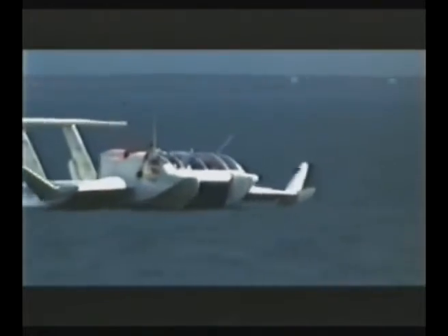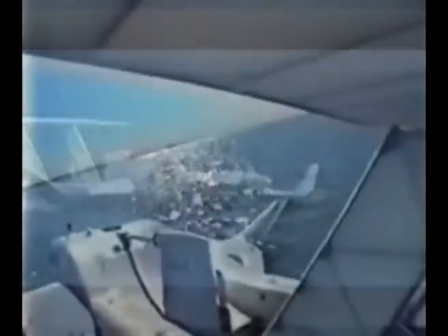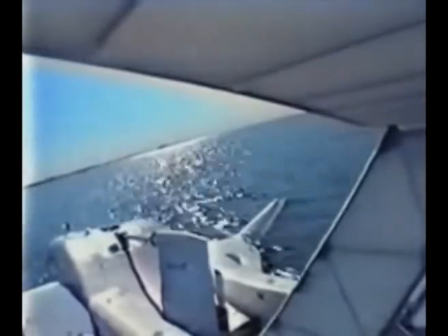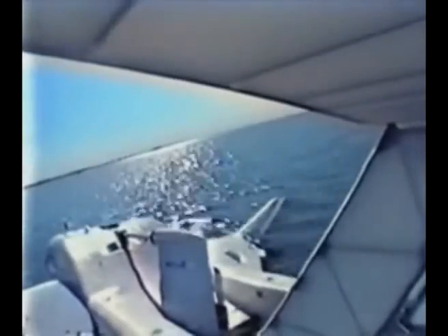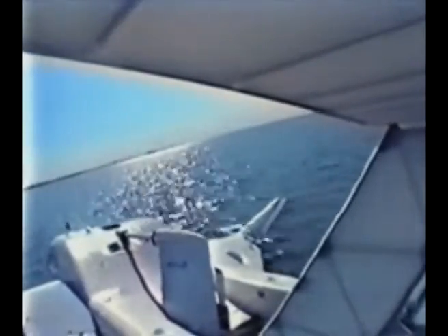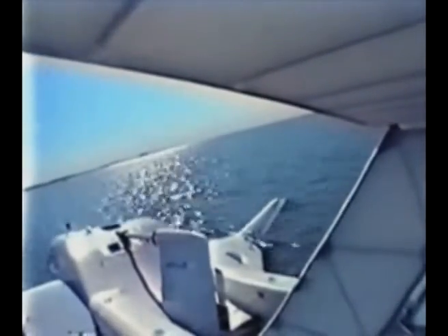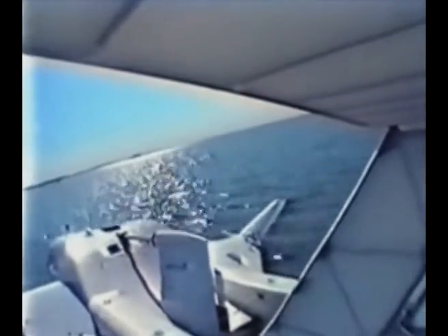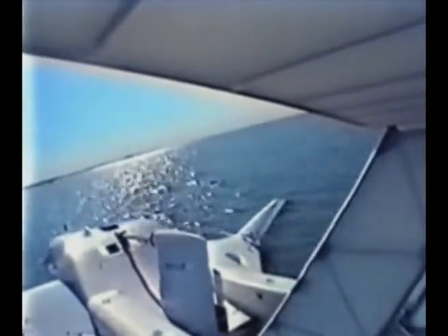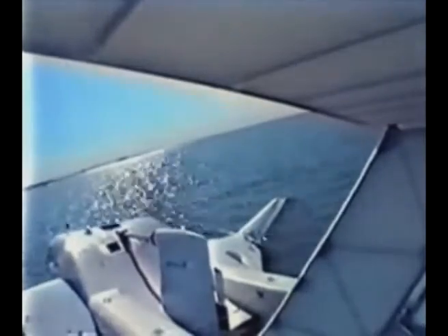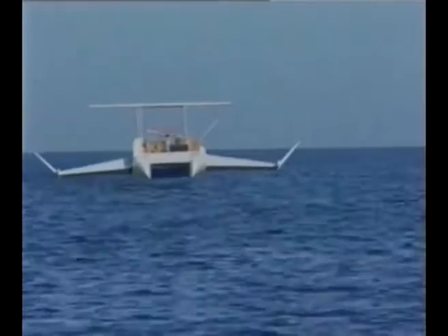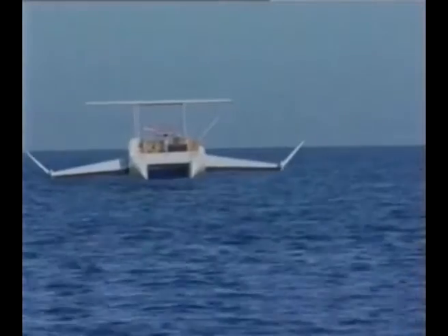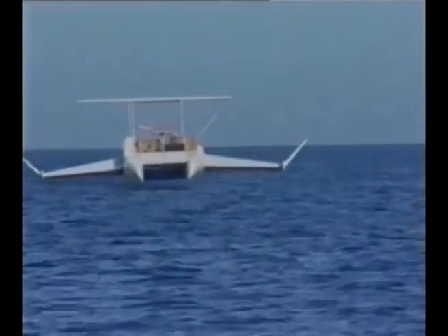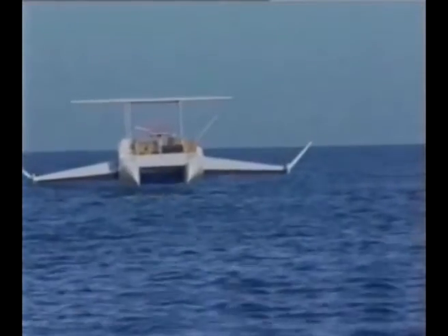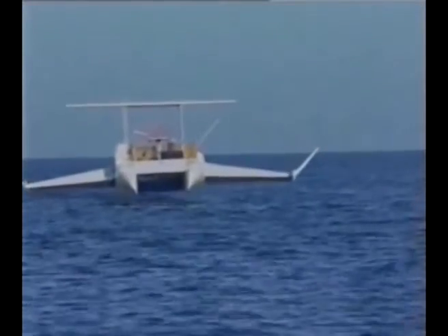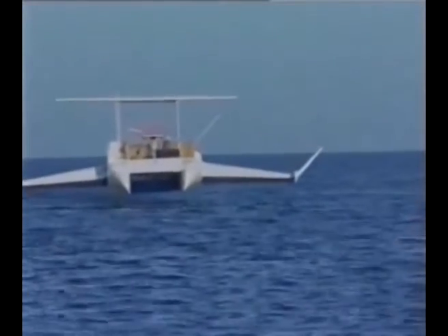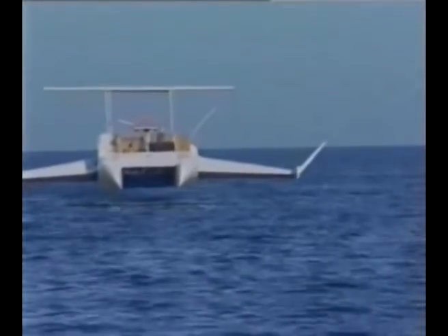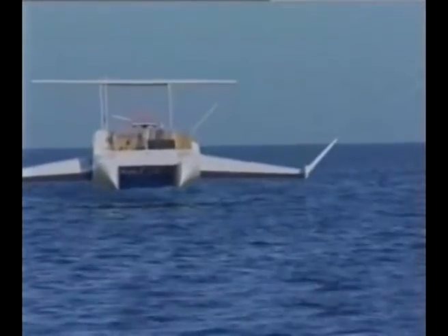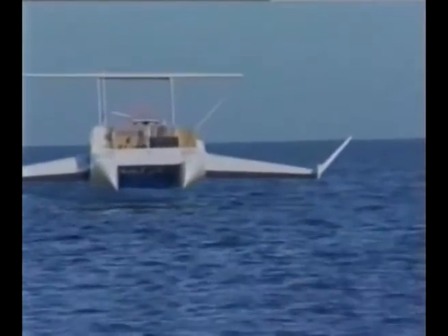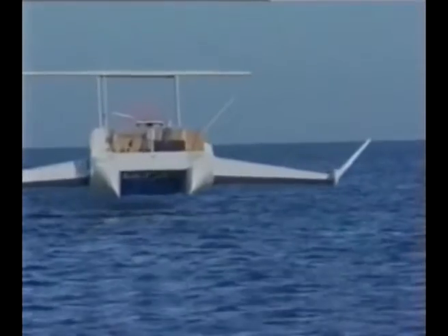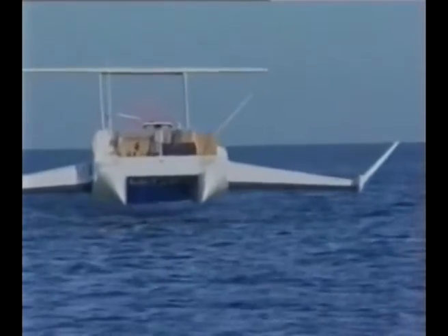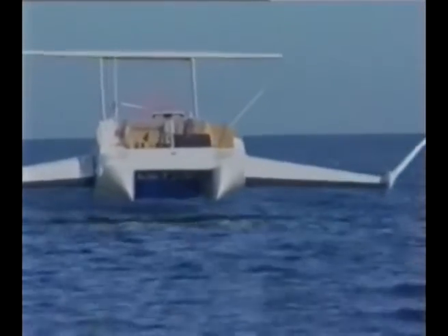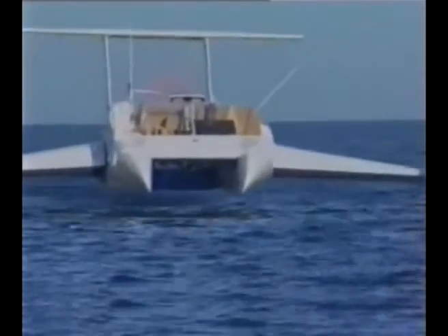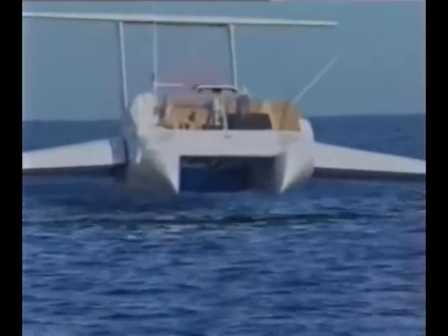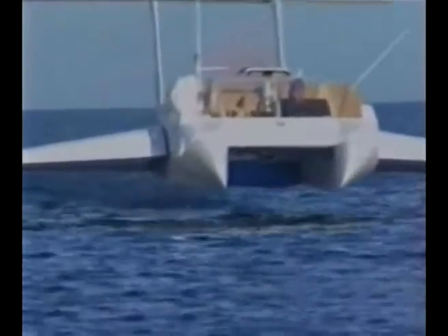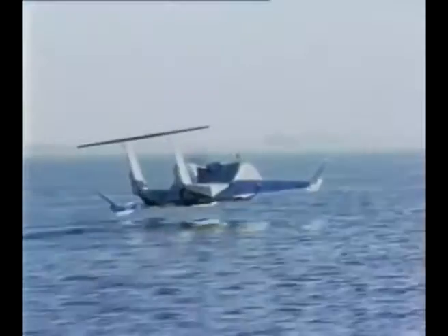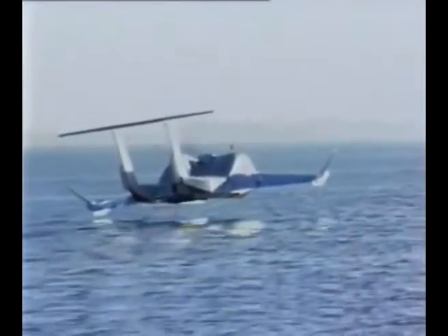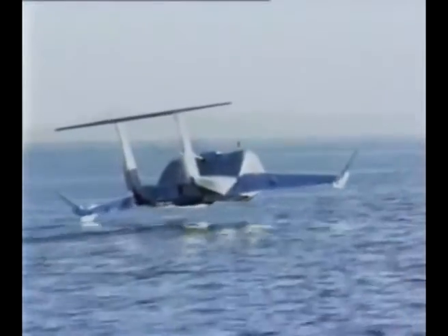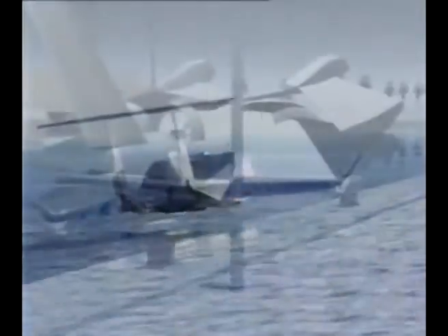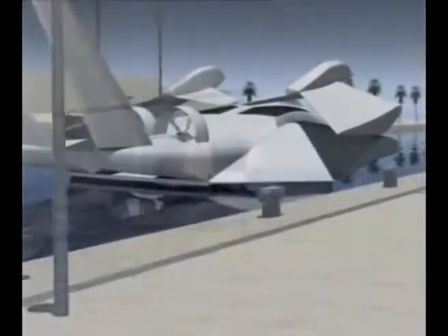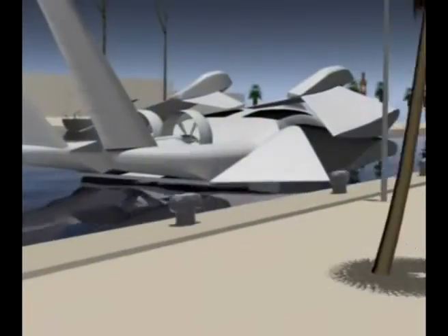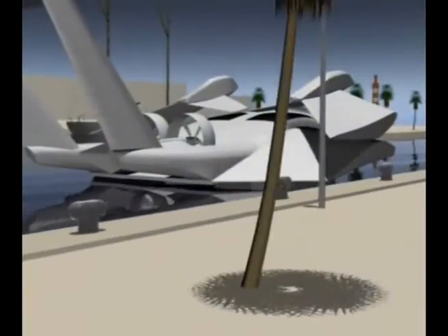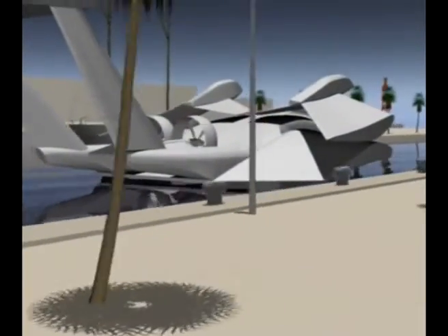Hoverwing's flight is stable and safe over waves and automatically maintains its height without touching the water. It does not create seasickness or cause environmental damage through wash or wake. This kind of comfort is unknown in today's maritime transportation.